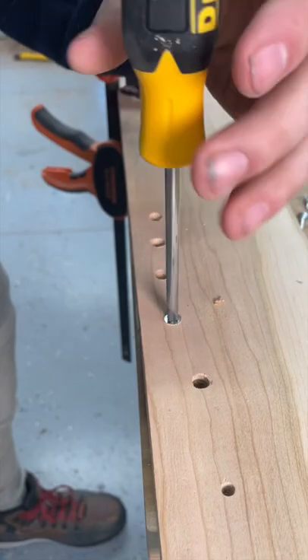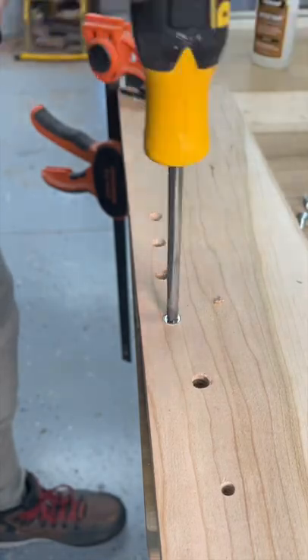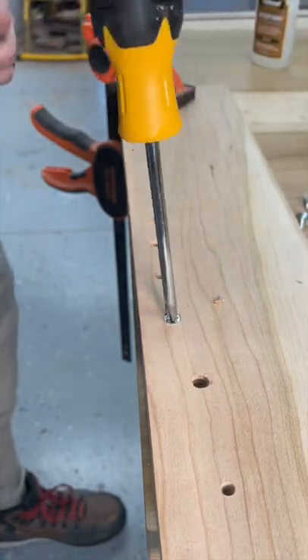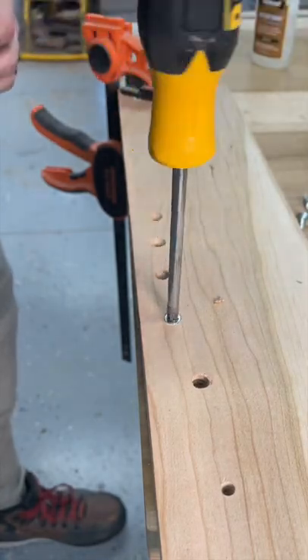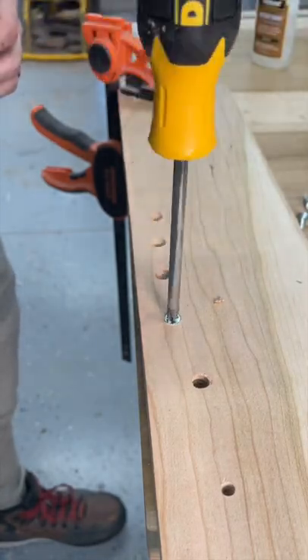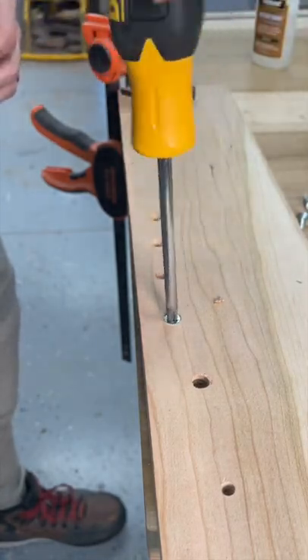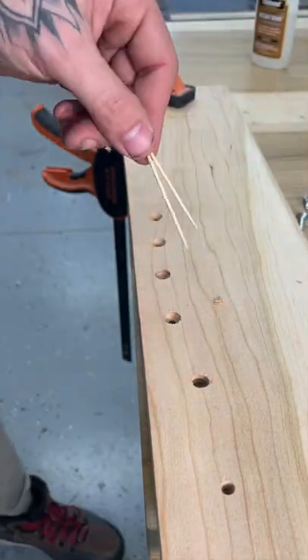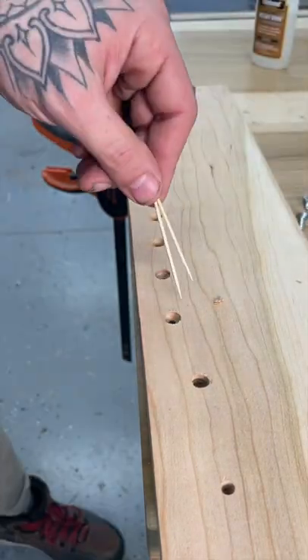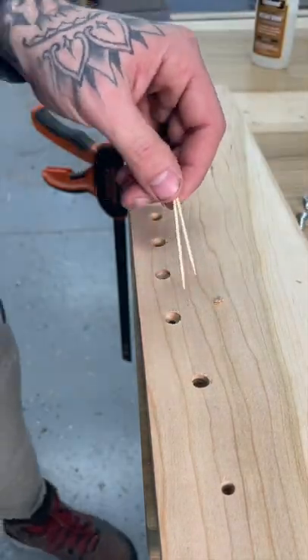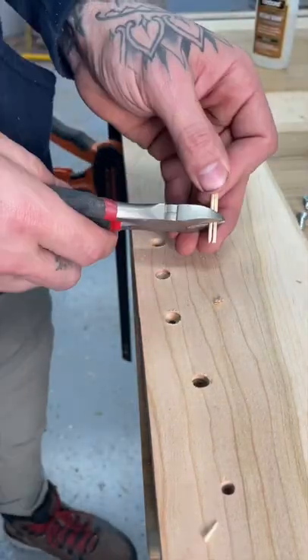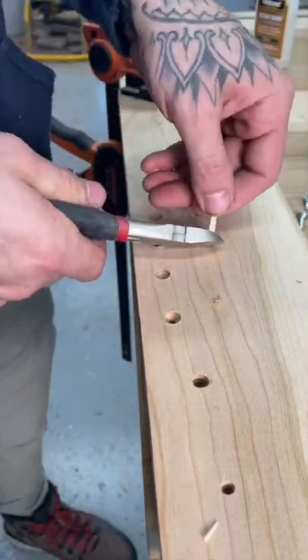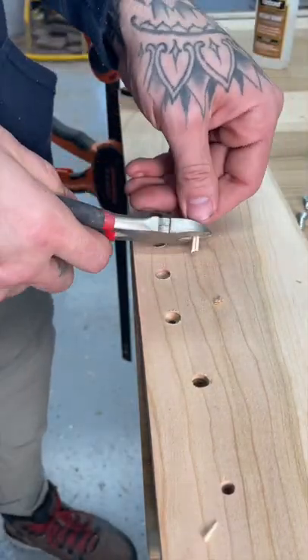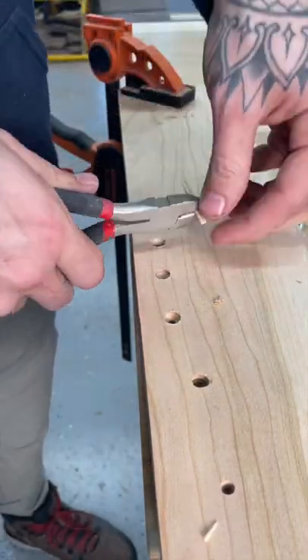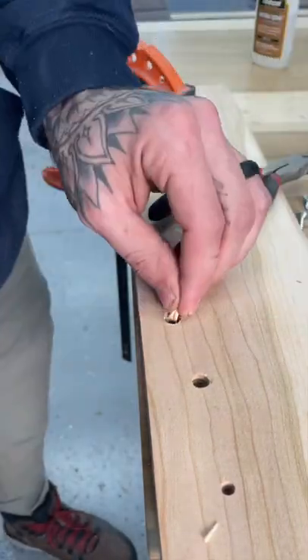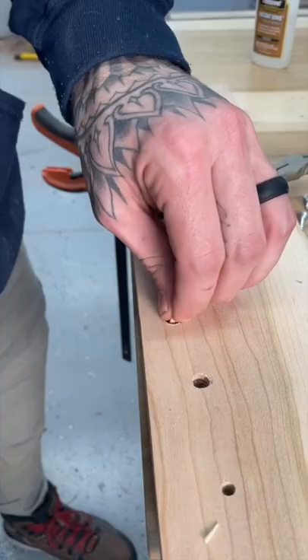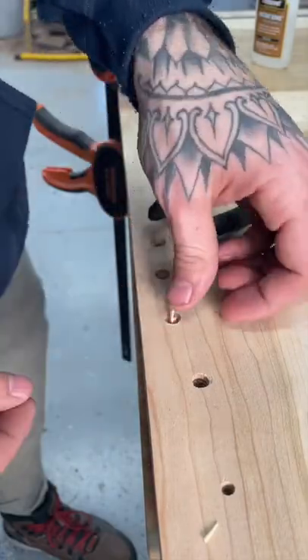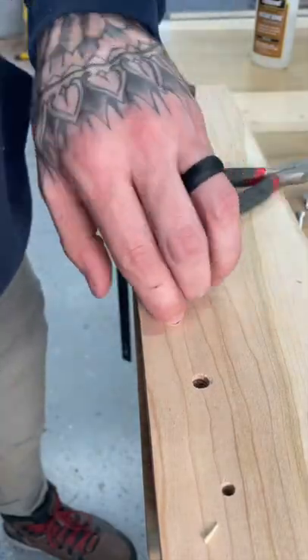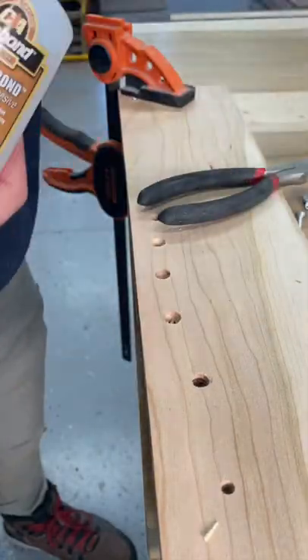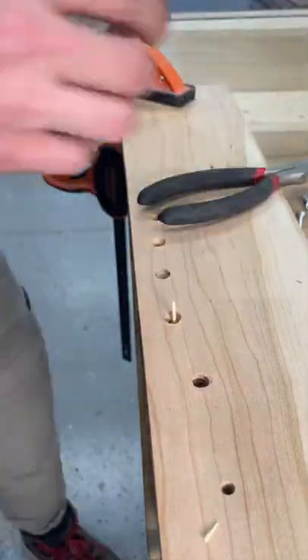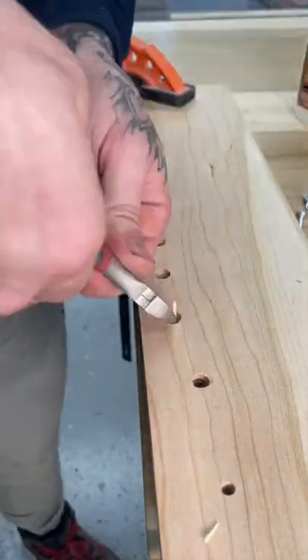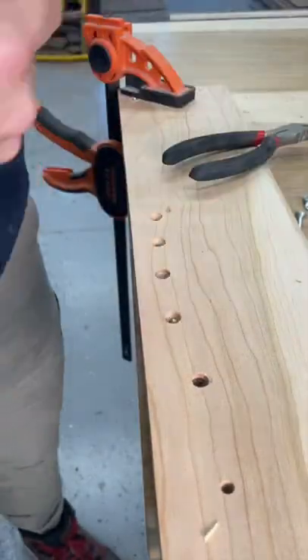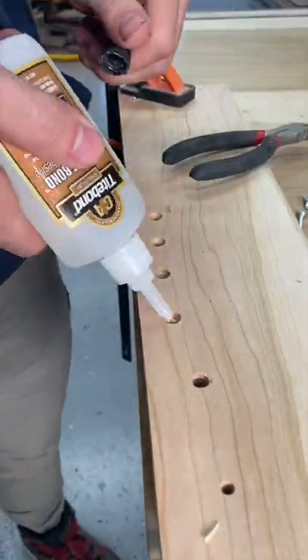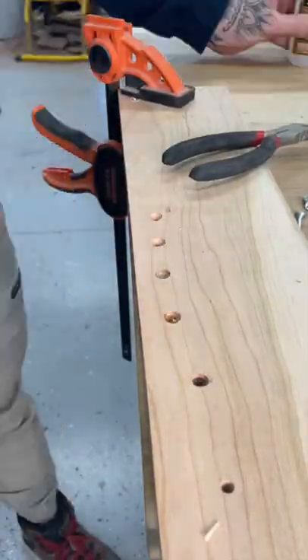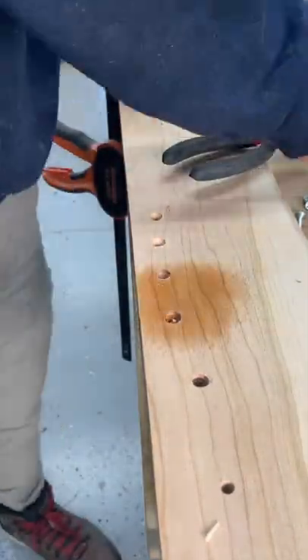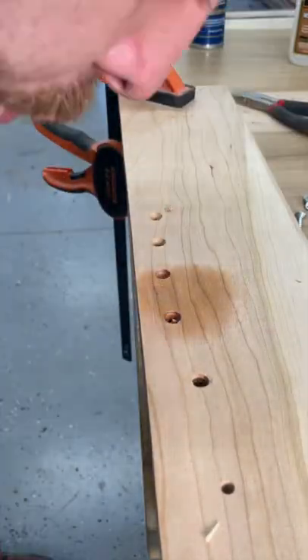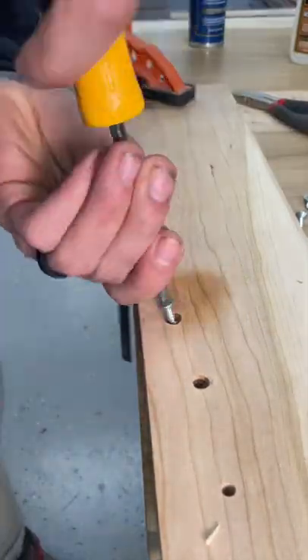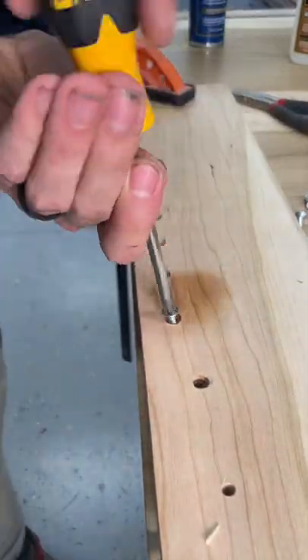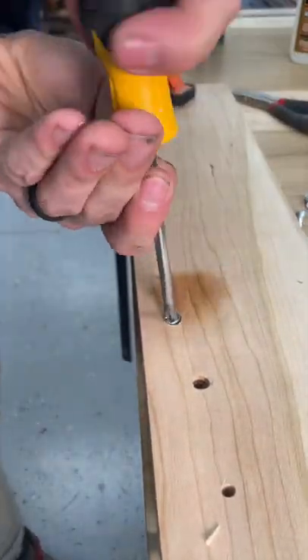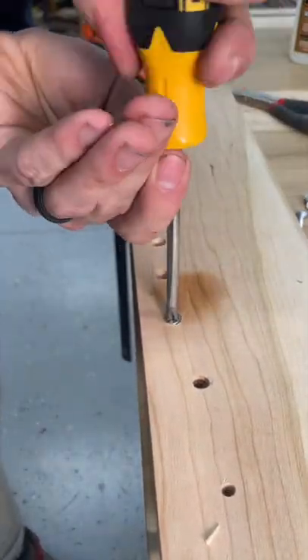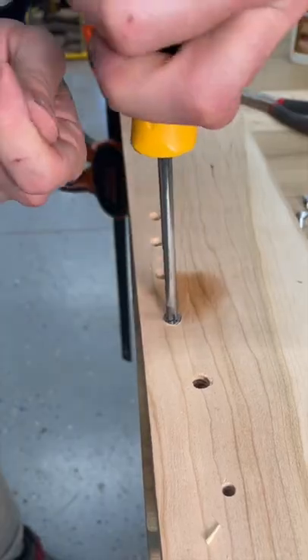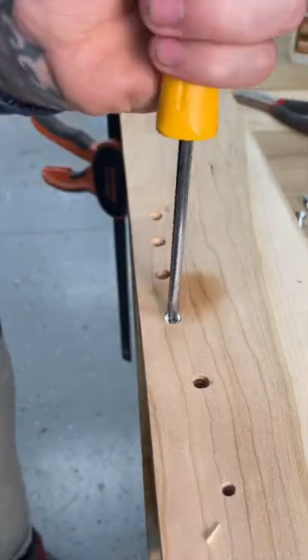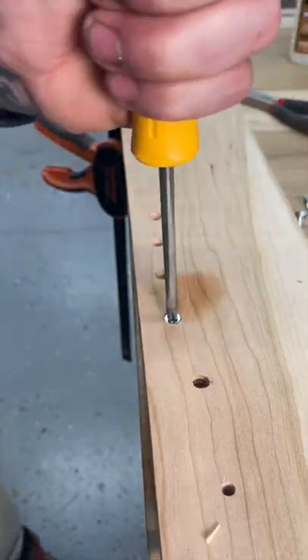We're going to show you guys four ways to fix a stripped screw. Just a couple toothpicks — cram them in there until it's nice and tight. You can even add a little bit of super glue if you'd like. It really secures it, and then just screw your screw in there and it's nice and tight.